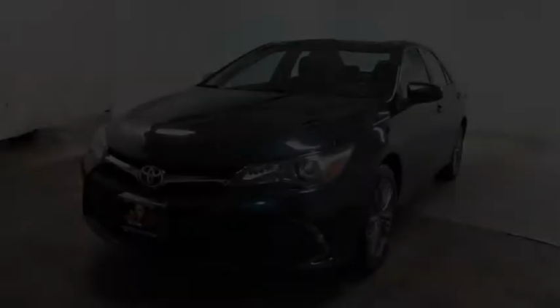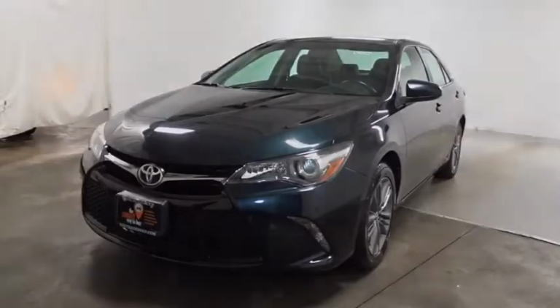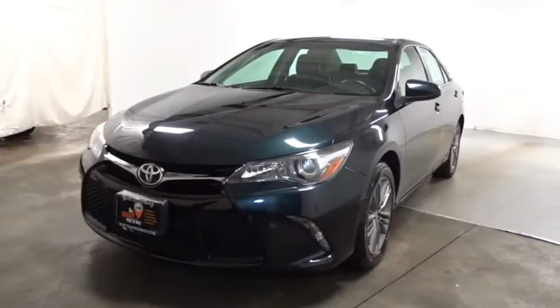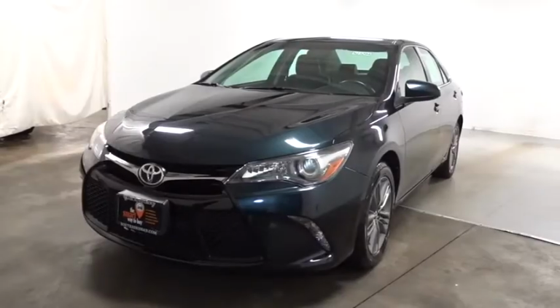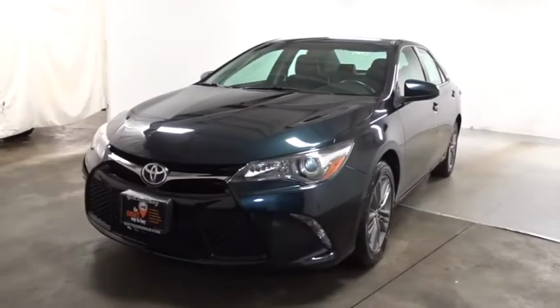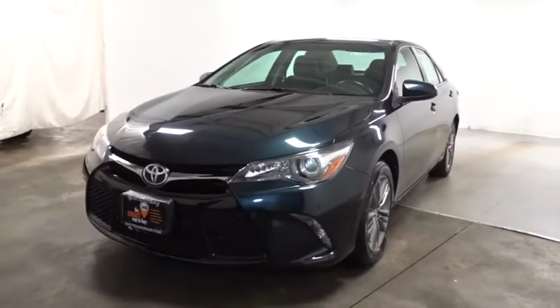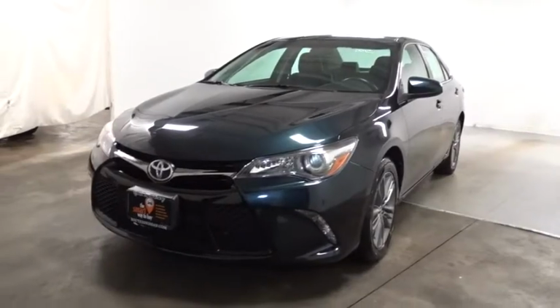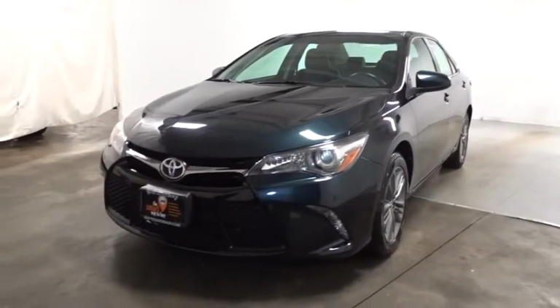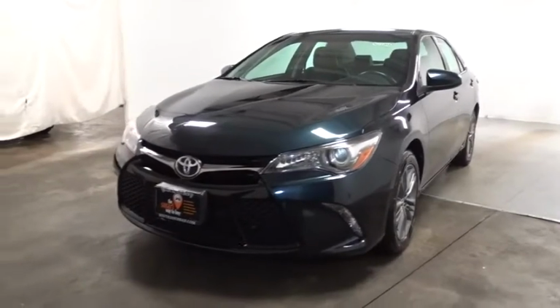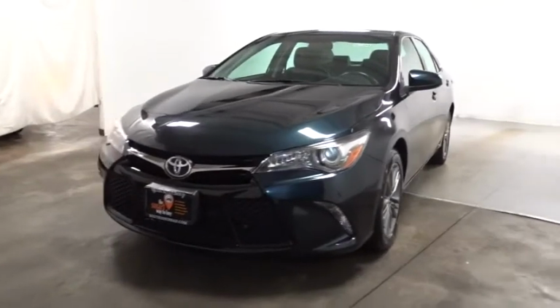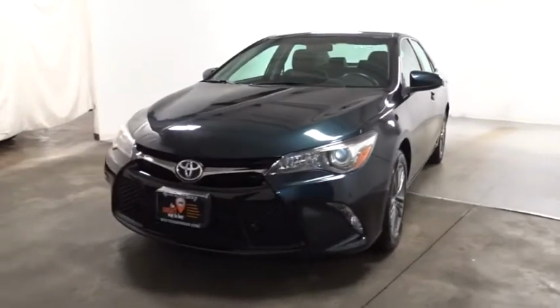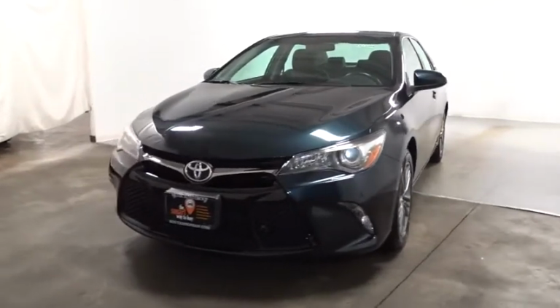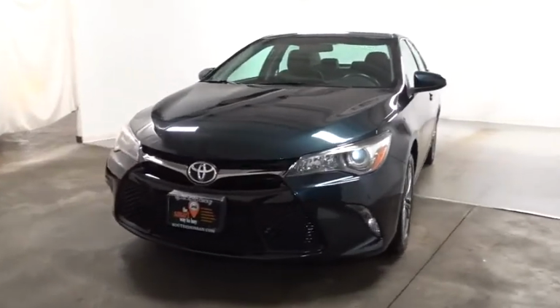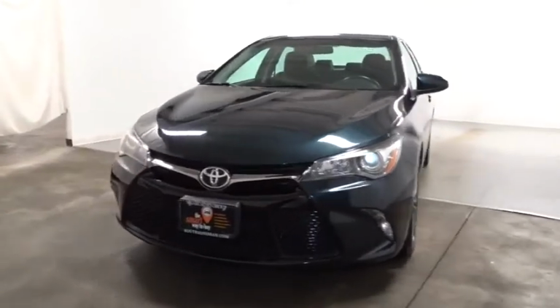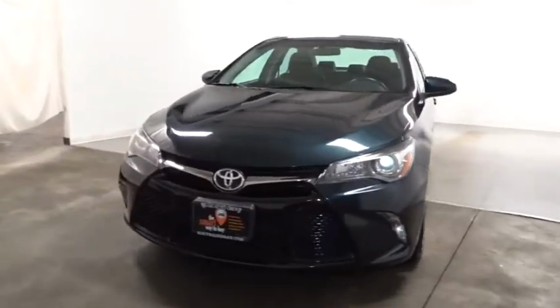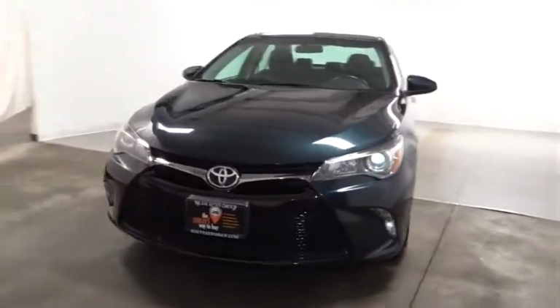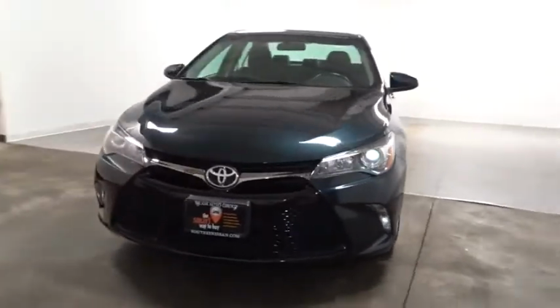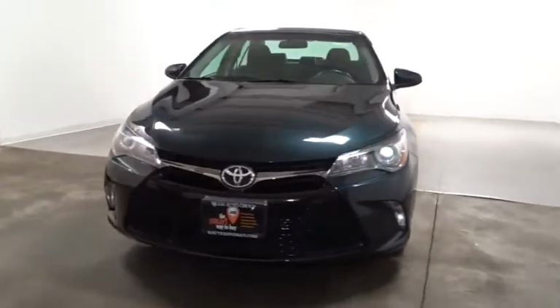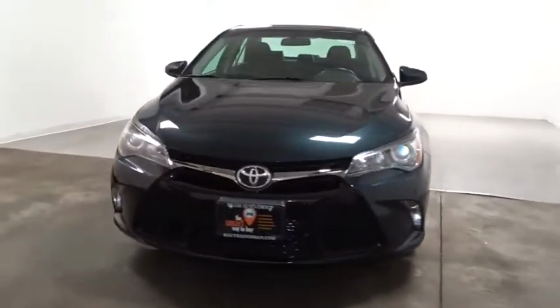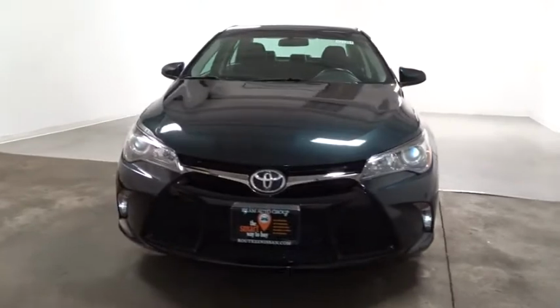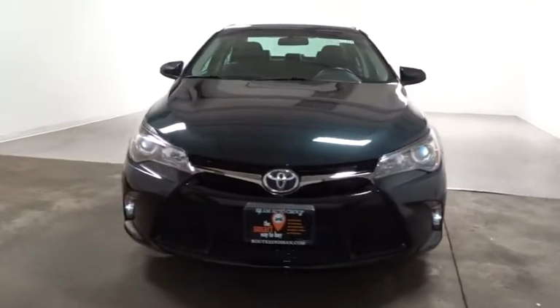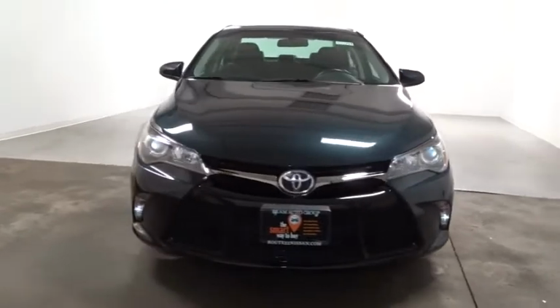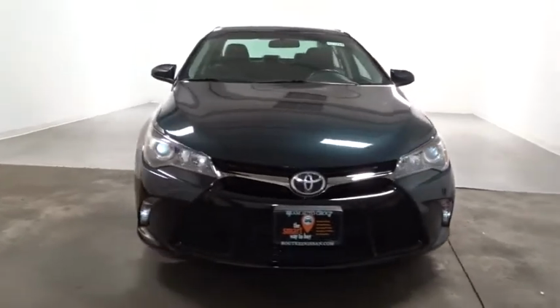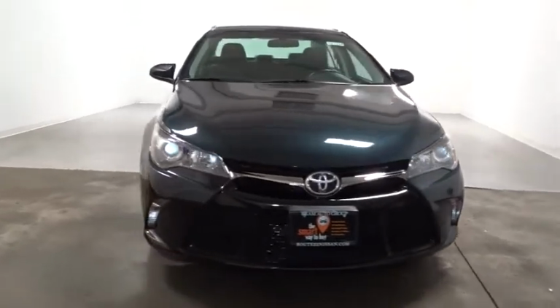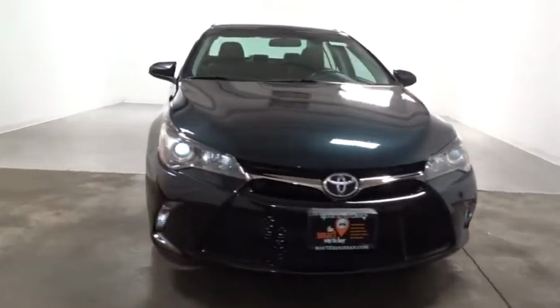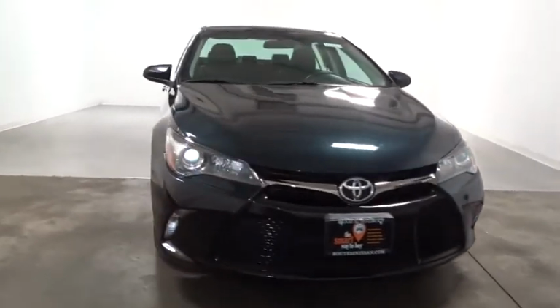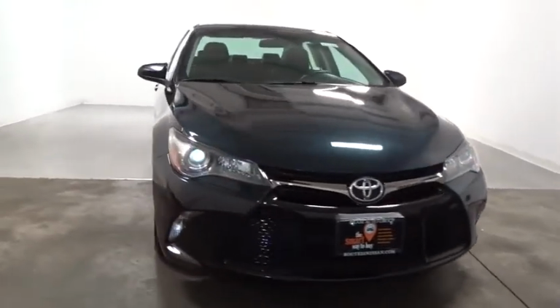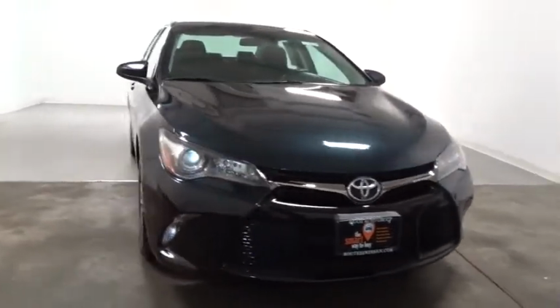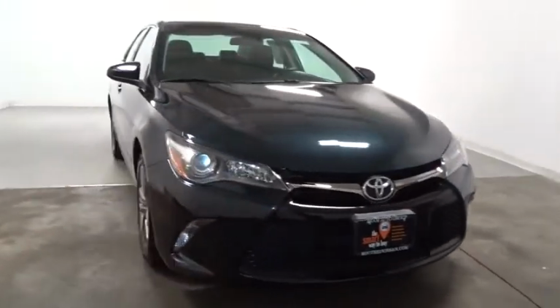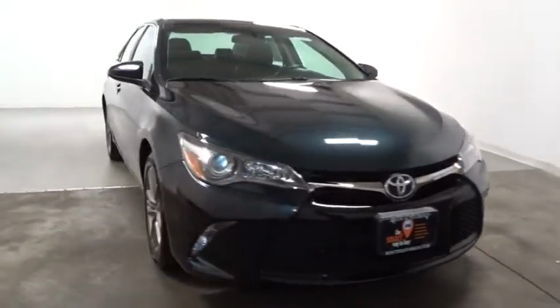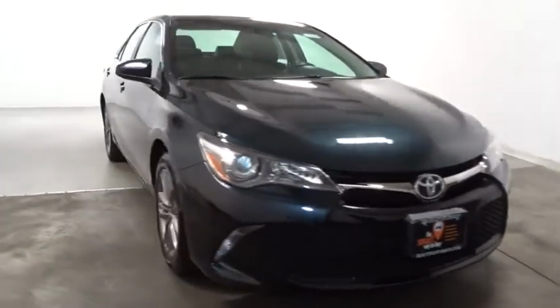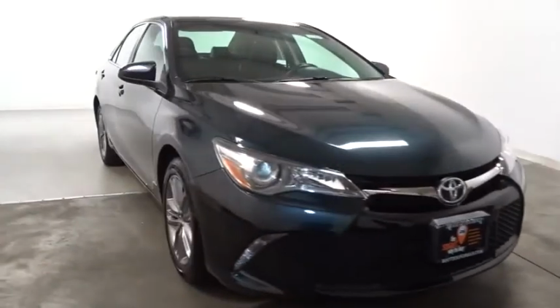The 2015 Toyota Camry. The Toyota Camry is an affordable, mid-sized car — reliable and great, comfortable commuter car.